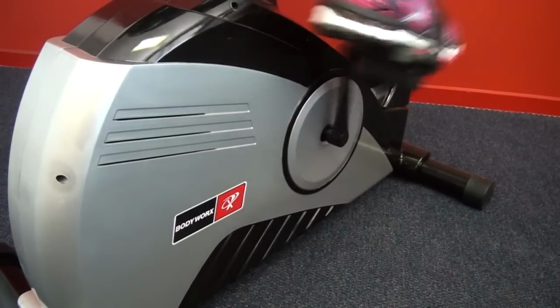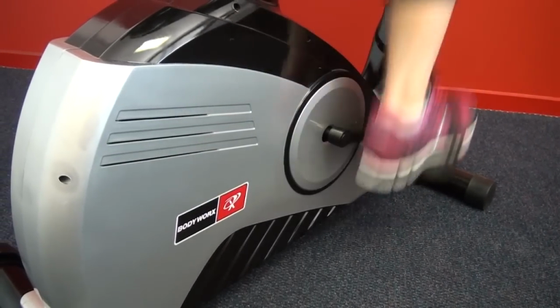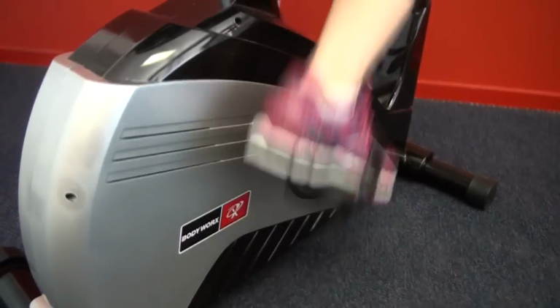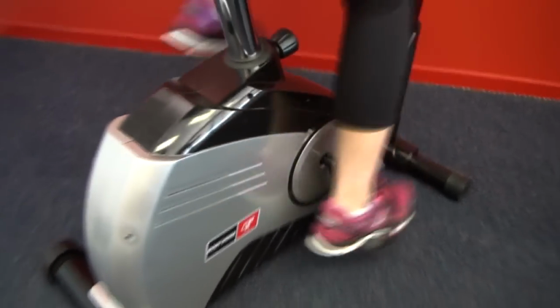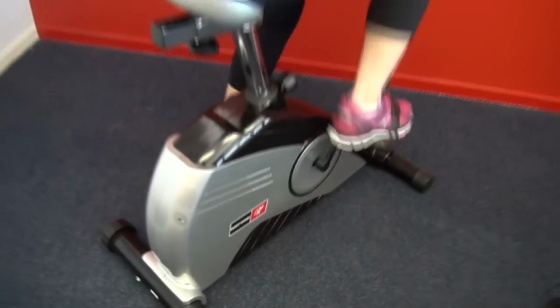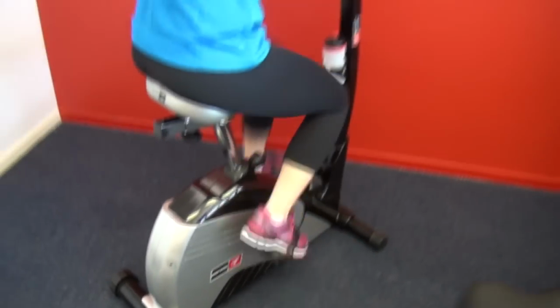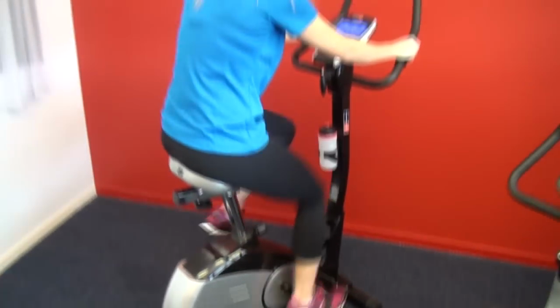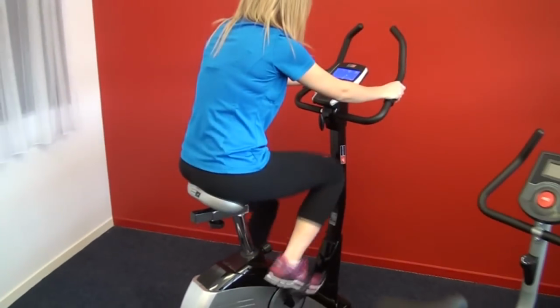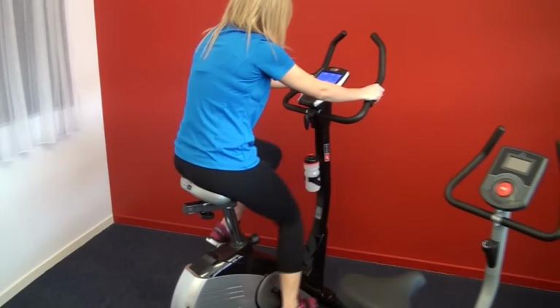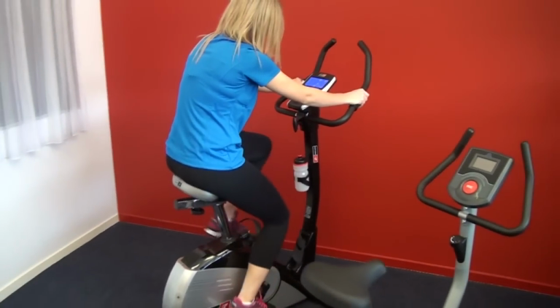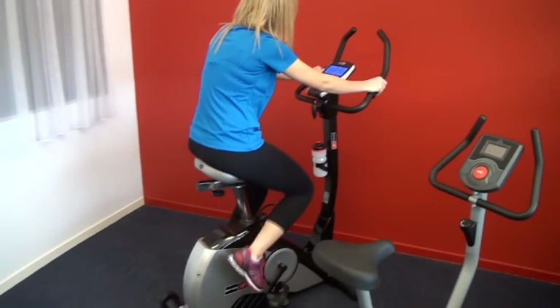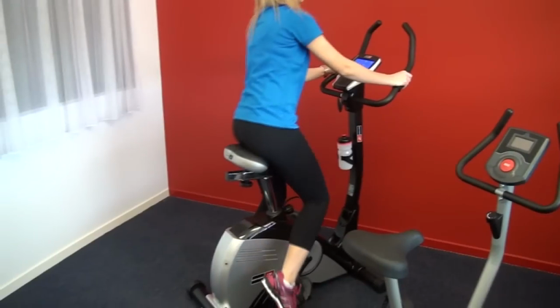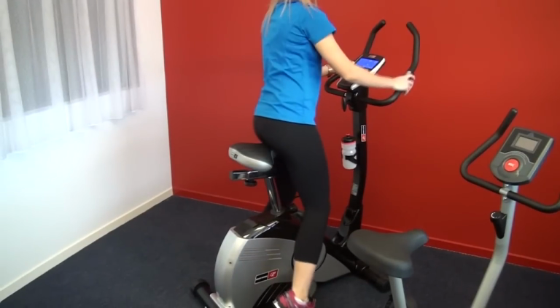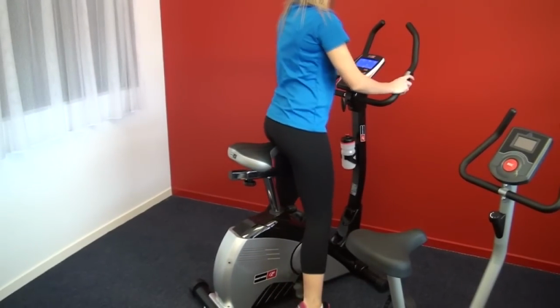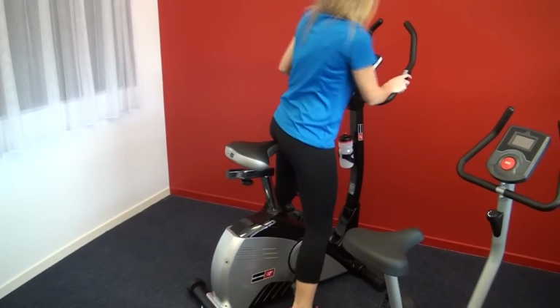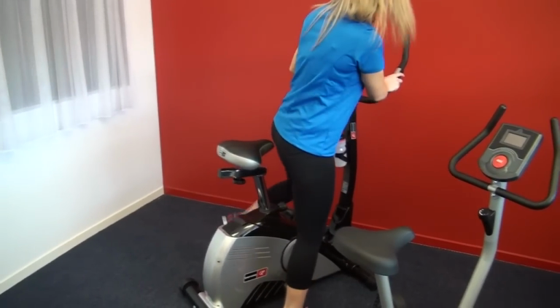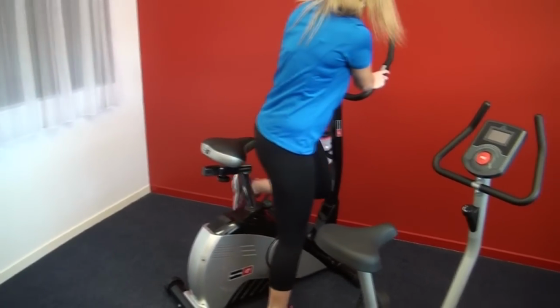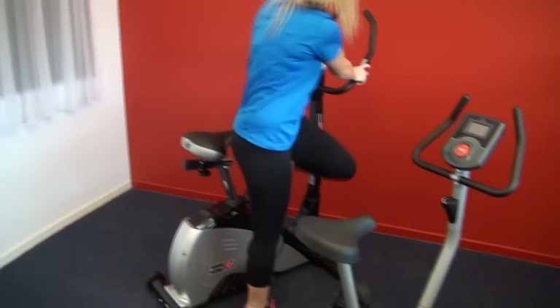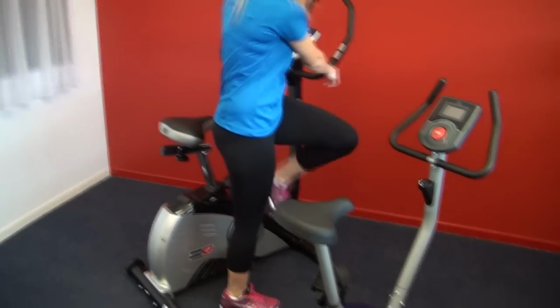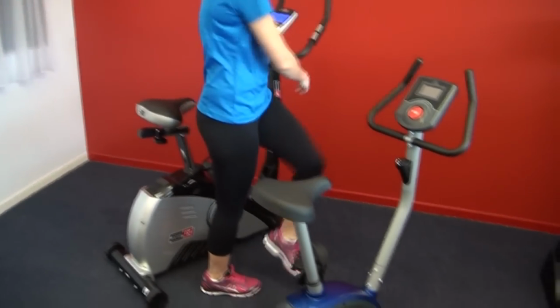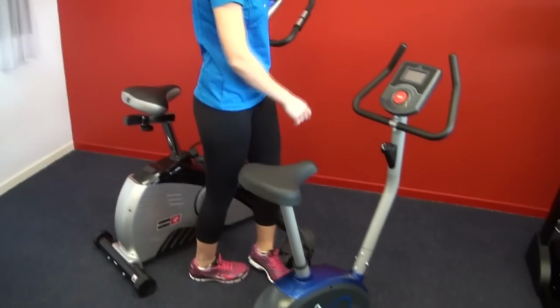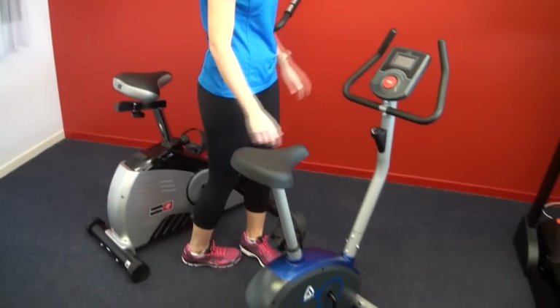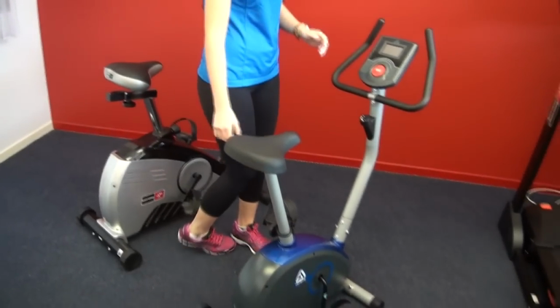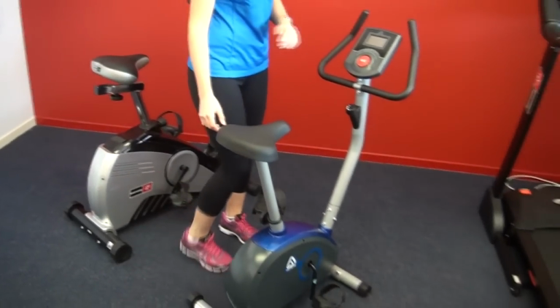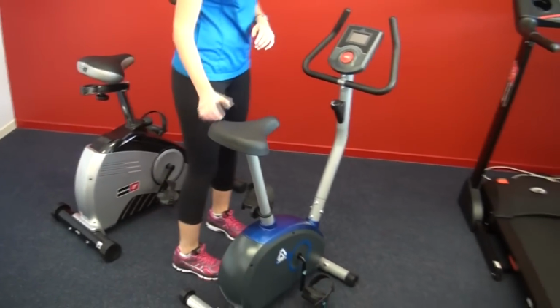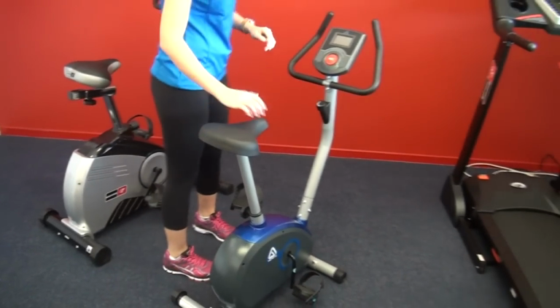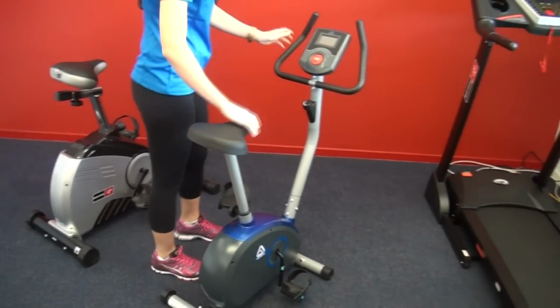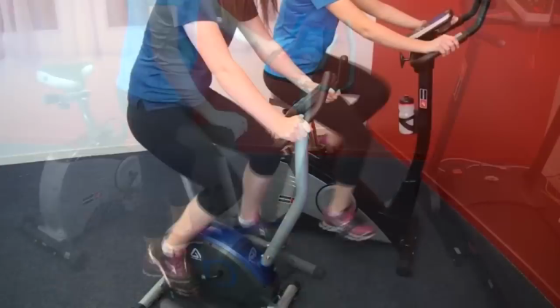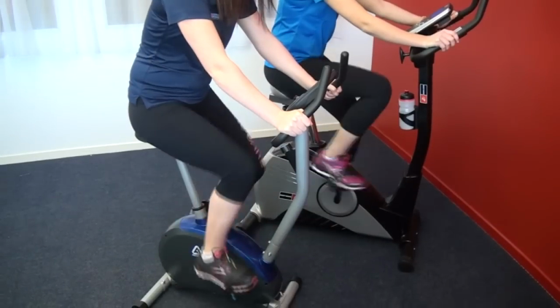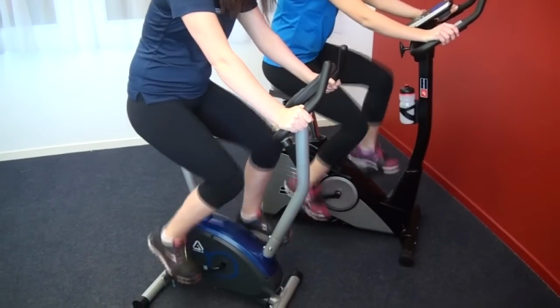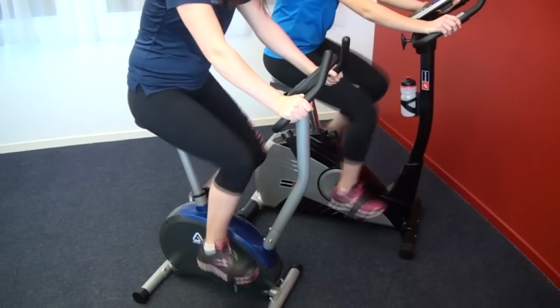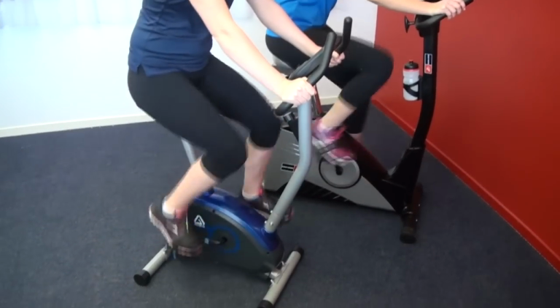The more steel used in the machine gives it a higher user capacity — some up to about 150 kilograms. Watch here as we also transition from the good bike down to the basic entry level bike.